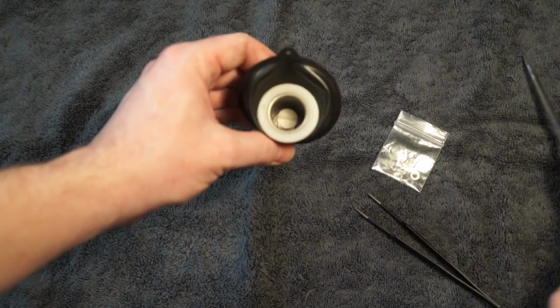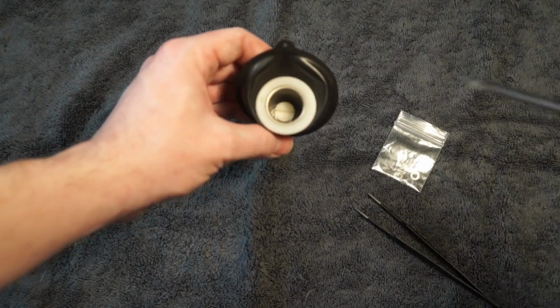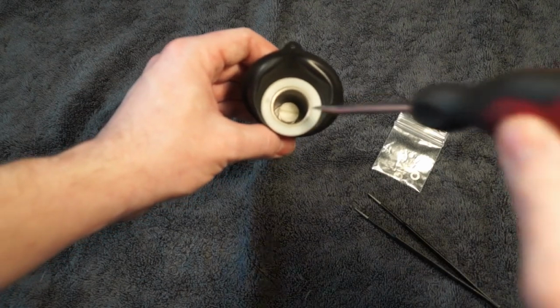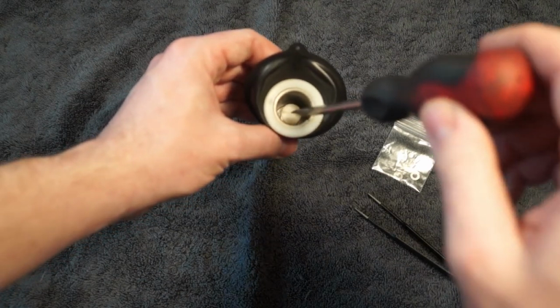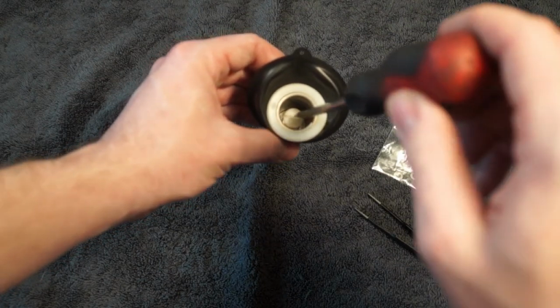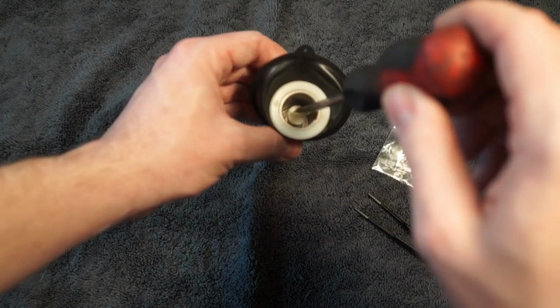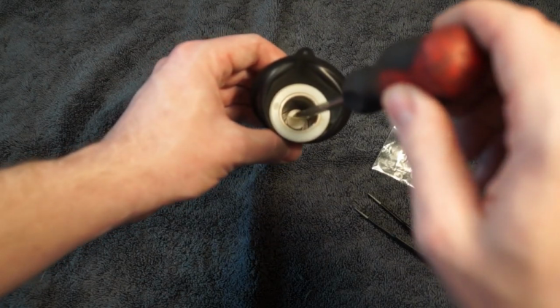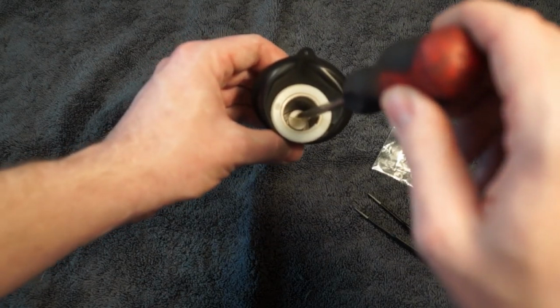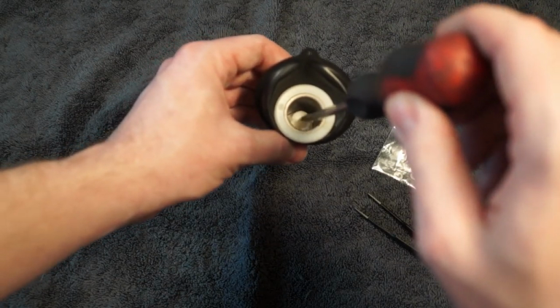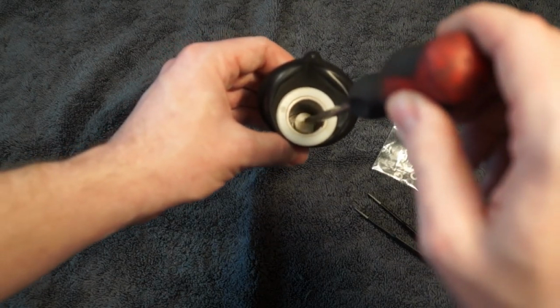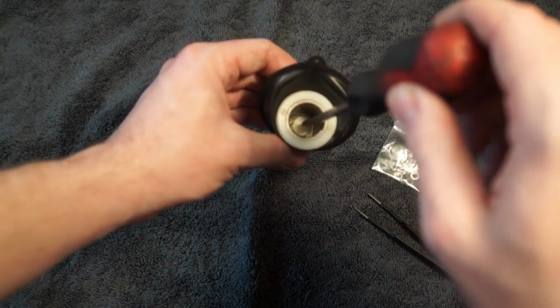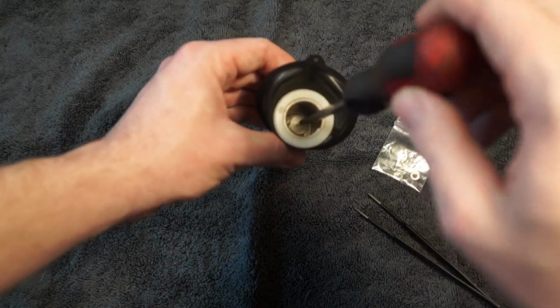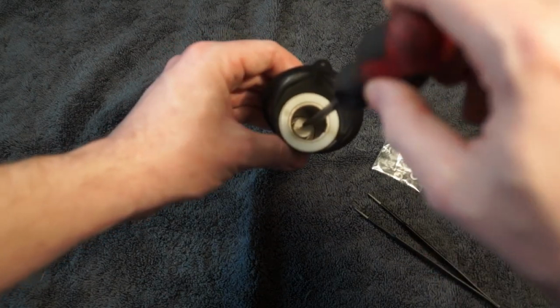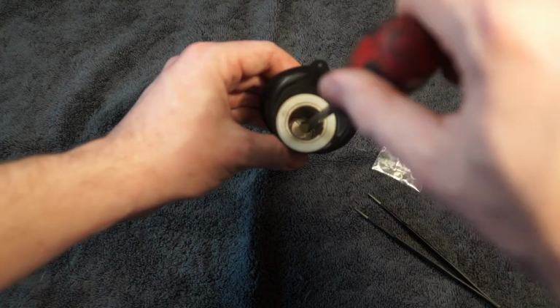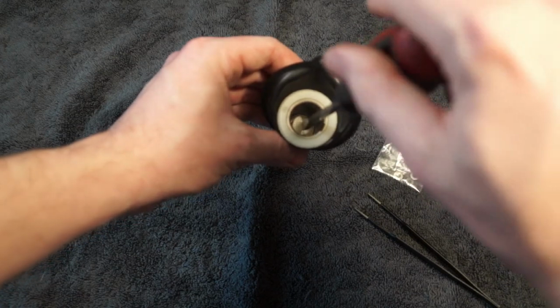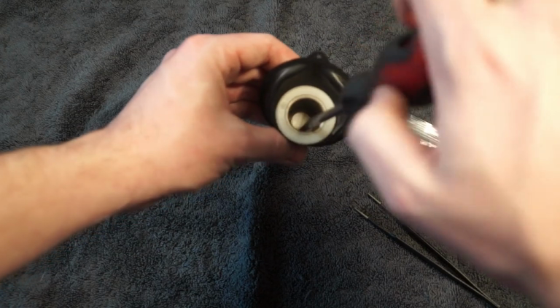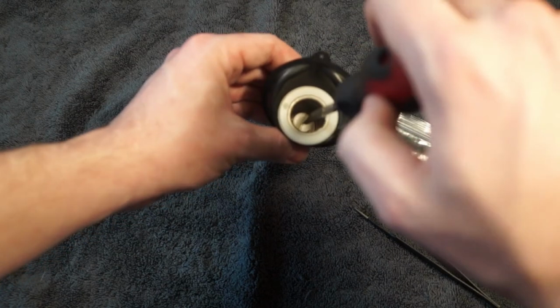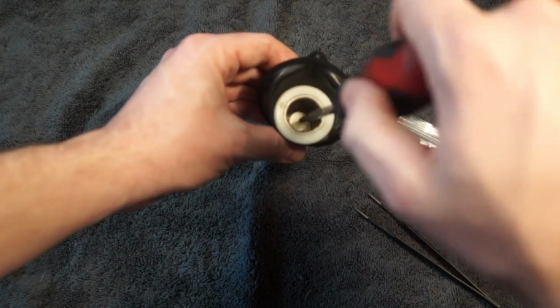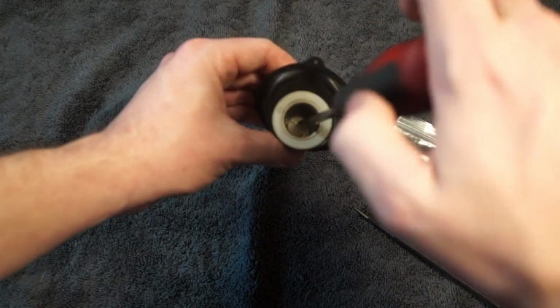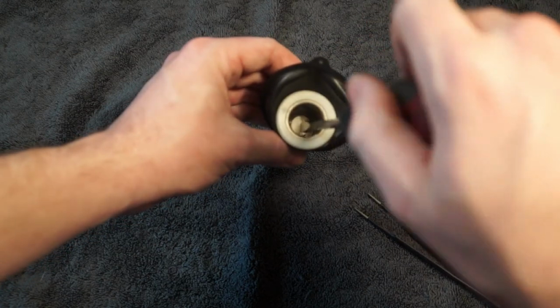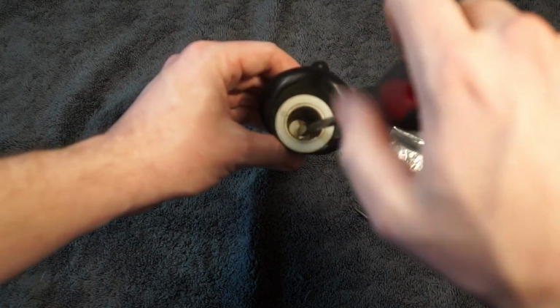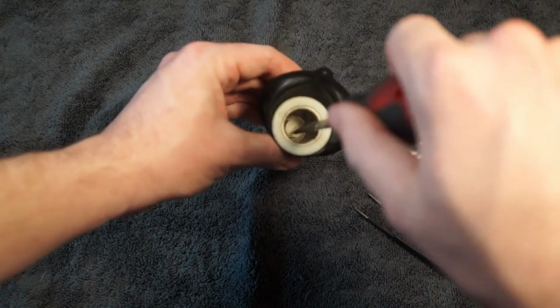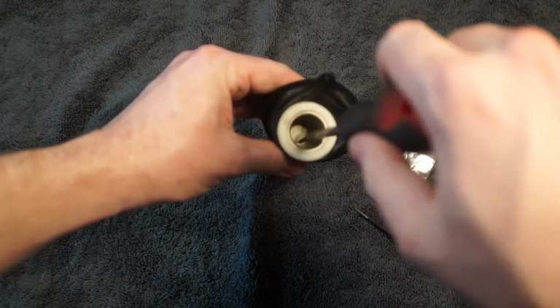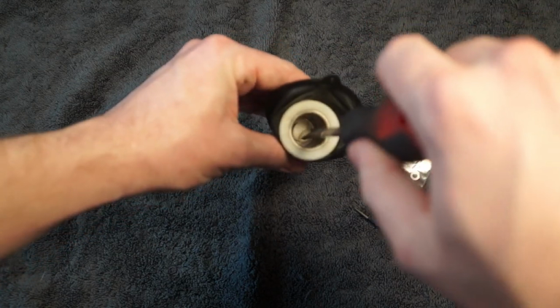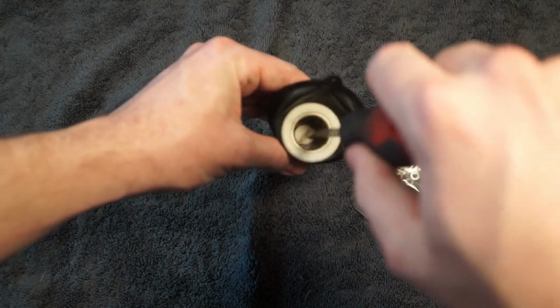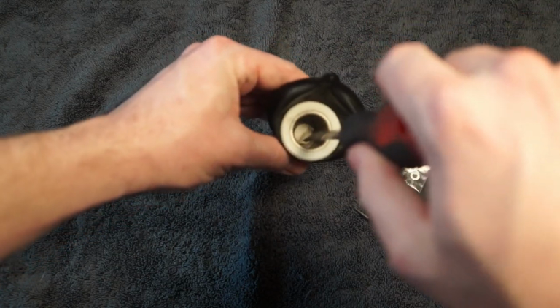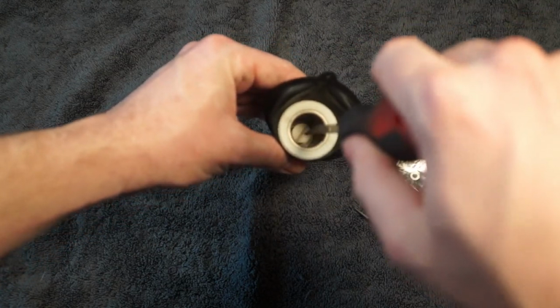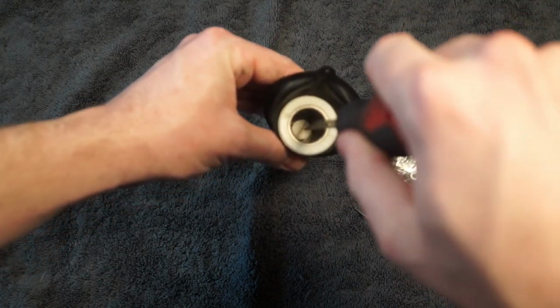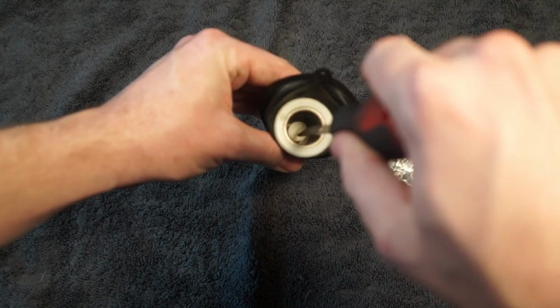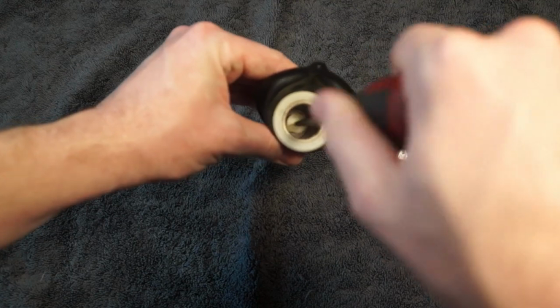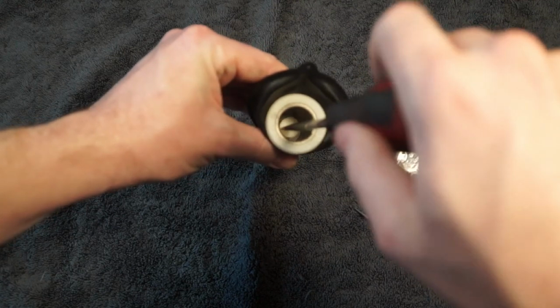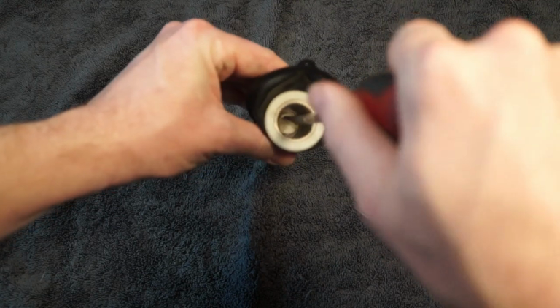And then with my flathead screwdriver, I'm going to put a little pressure down on it to overcome that spring and then gently rotate it. So I'm in the threads and I'm just going to get it kind of snug.